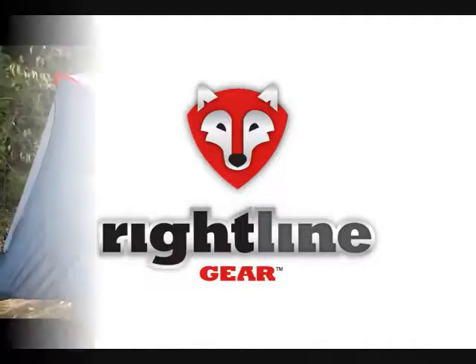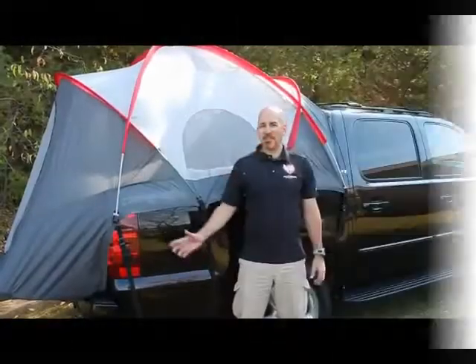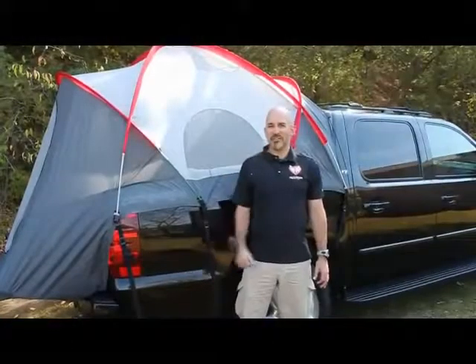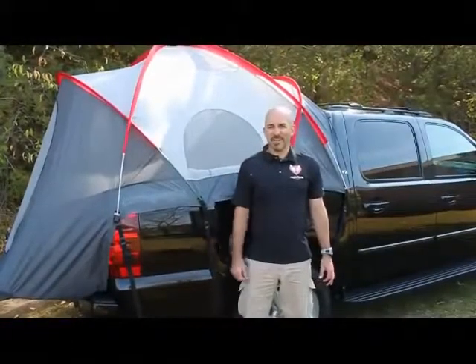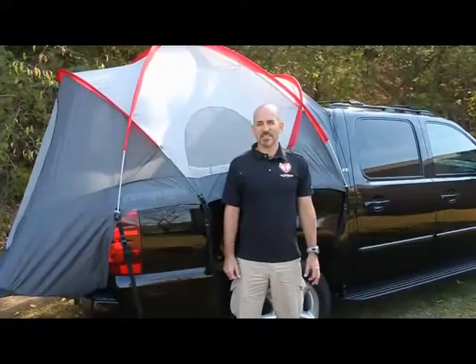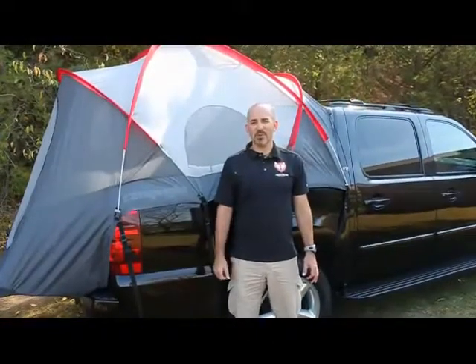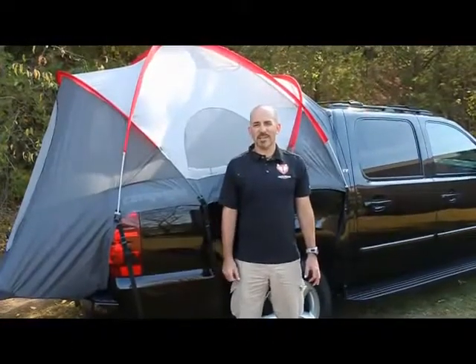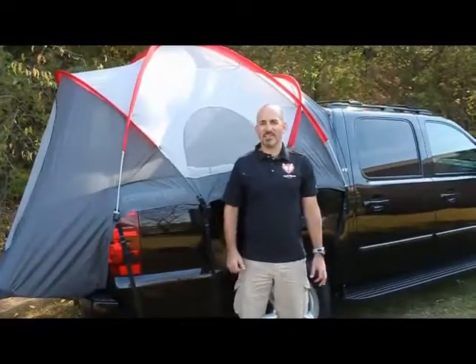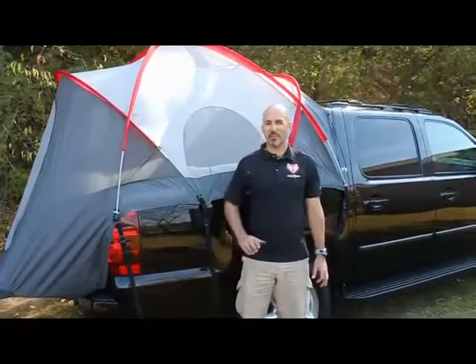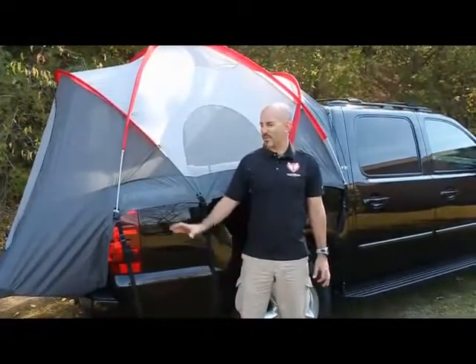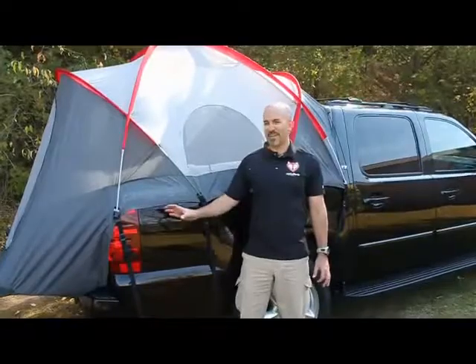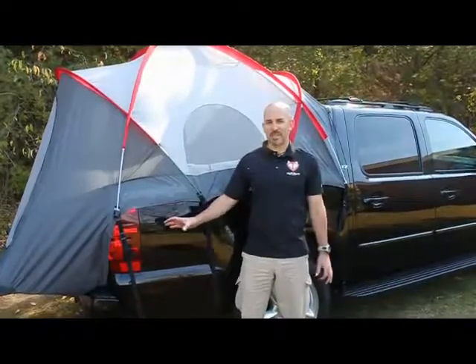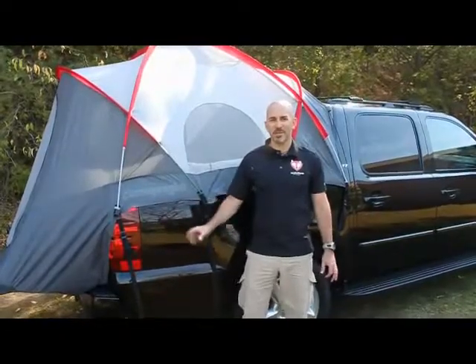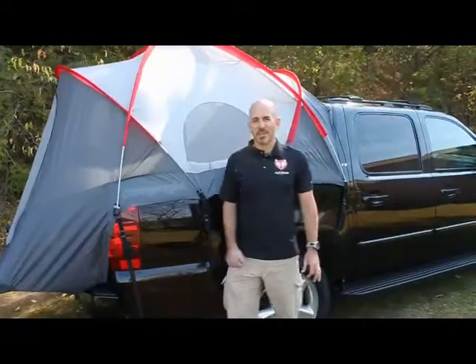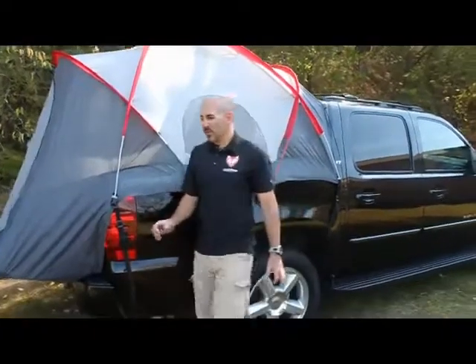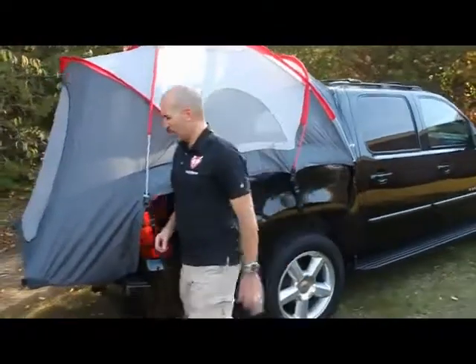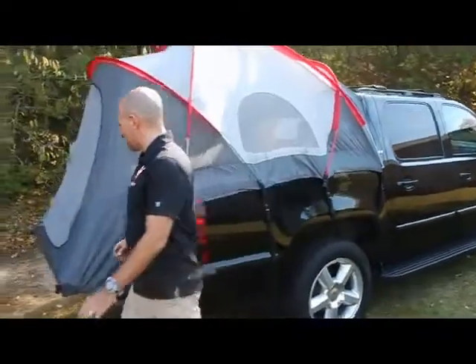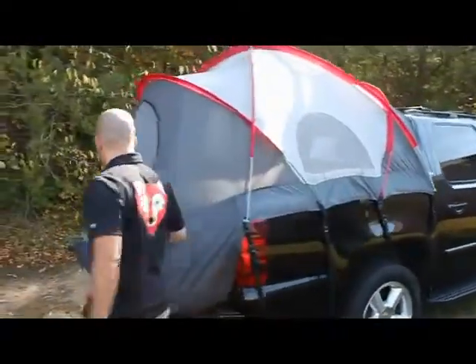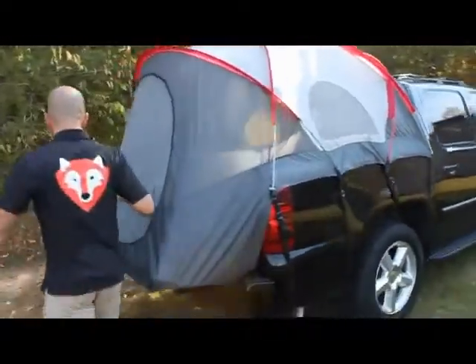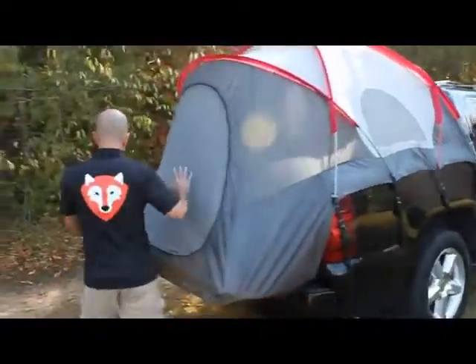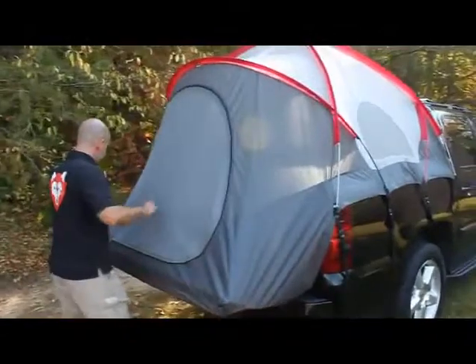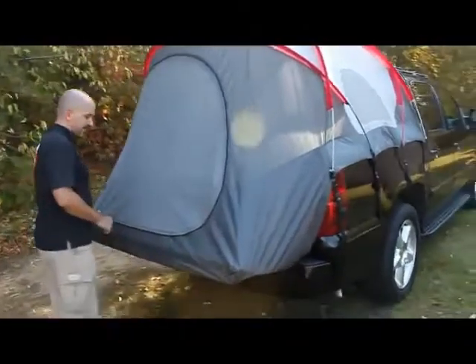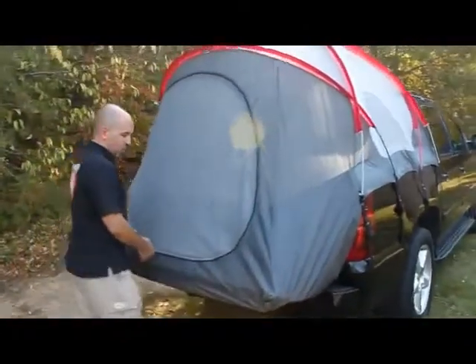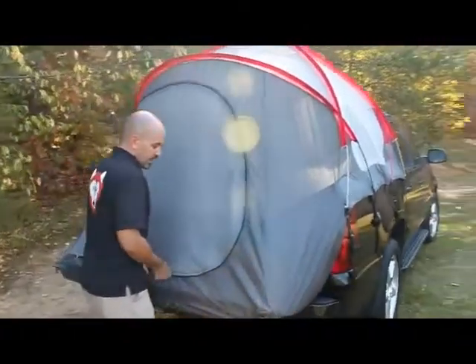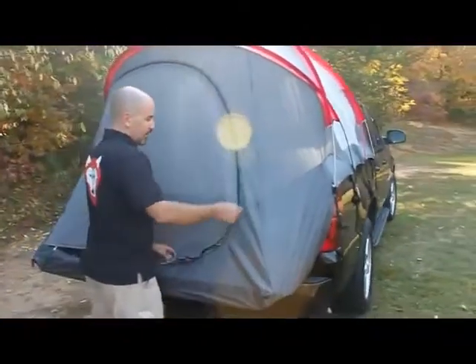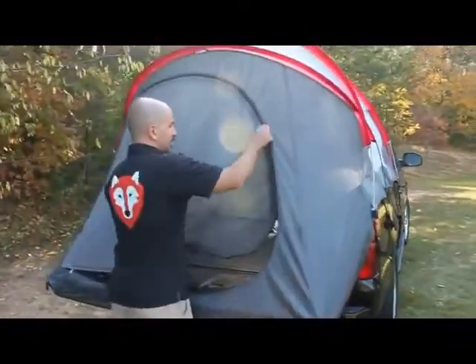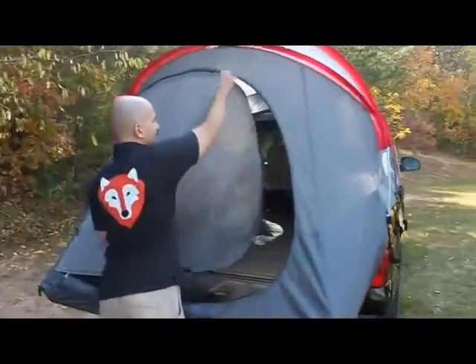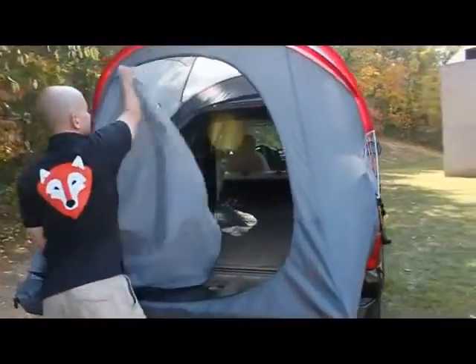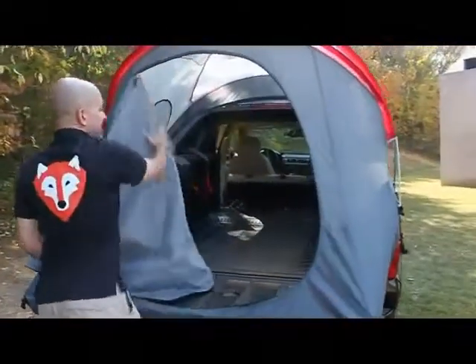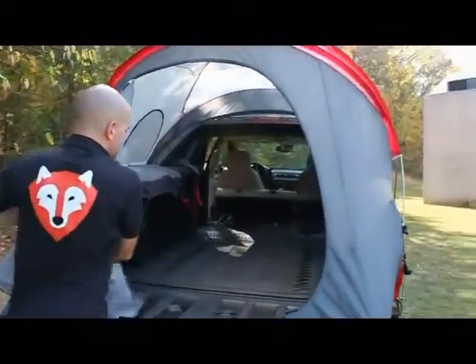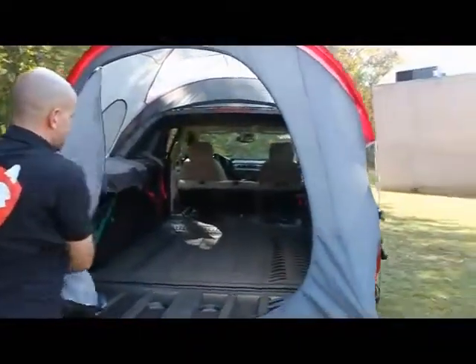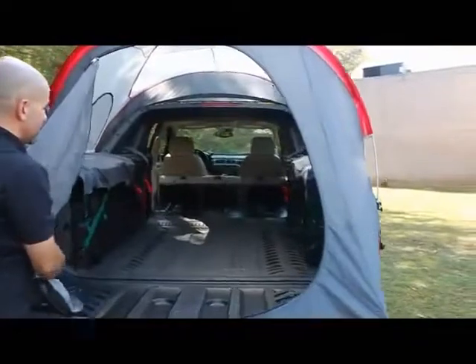The Camp Right Chevy Avalanche truck tent by RightLine Gear lets you camp wherever your Avalanche will take you. It's really one of our more special tents because the front of the Avalanche opens up, so you have complete access to the entire inside of your vehicle.